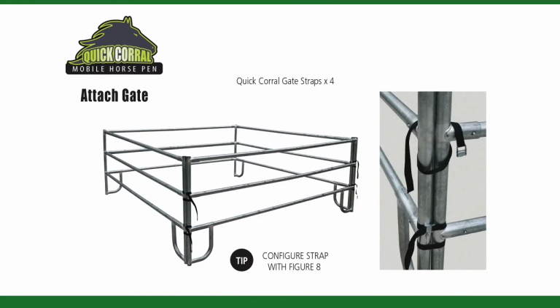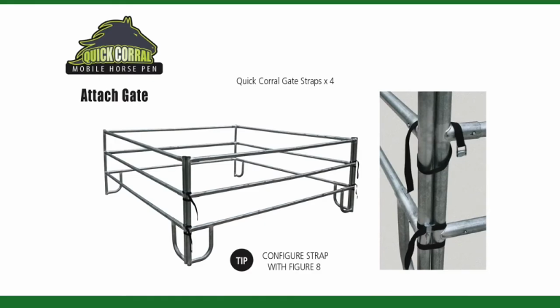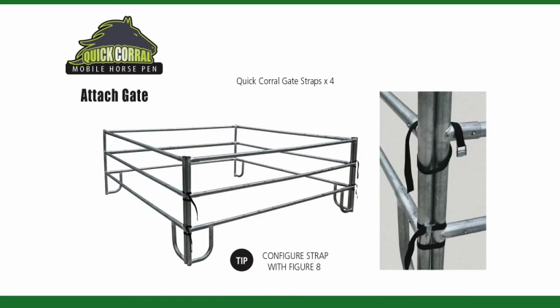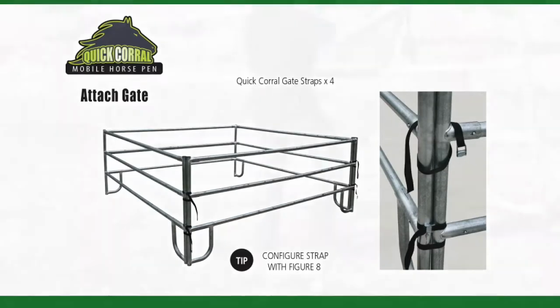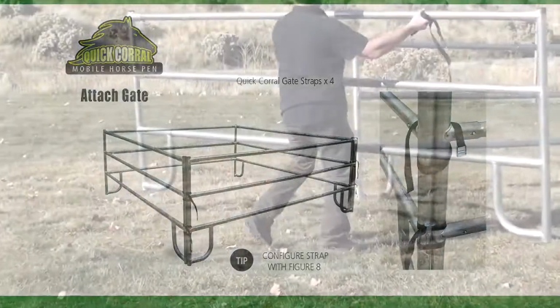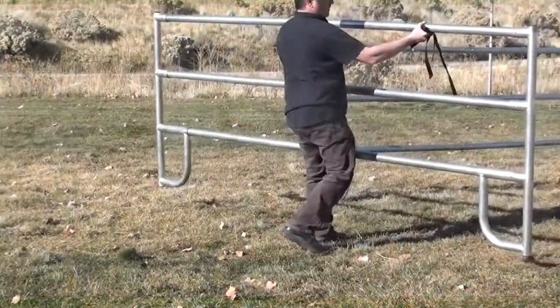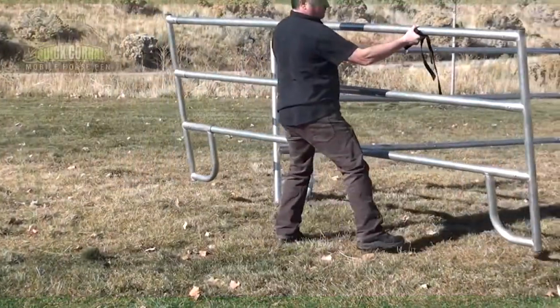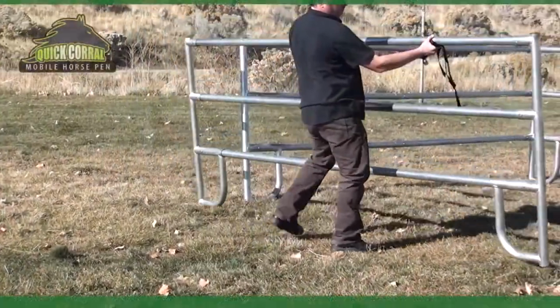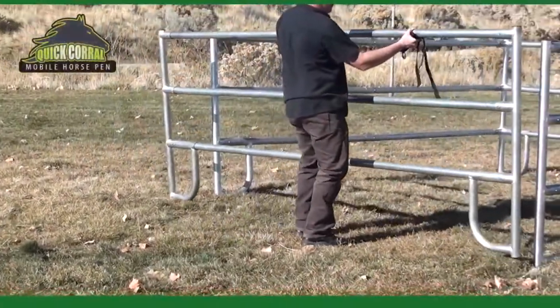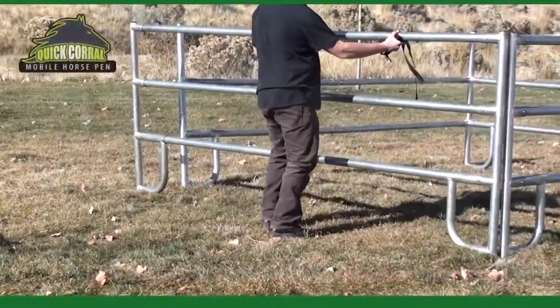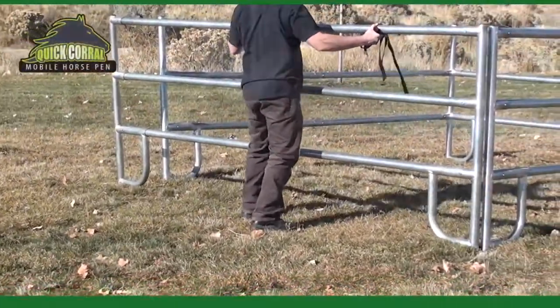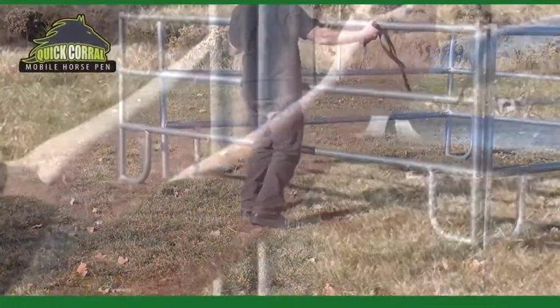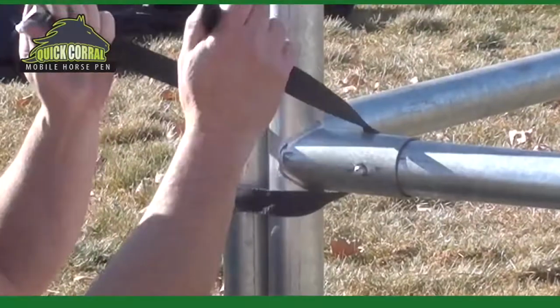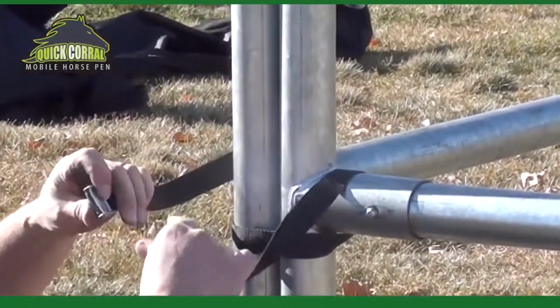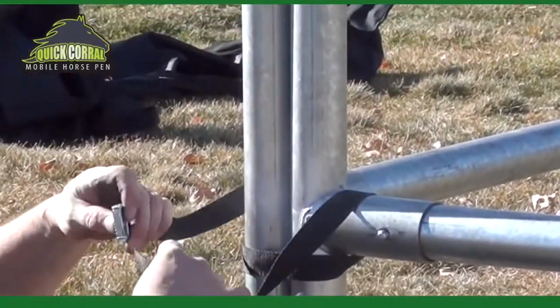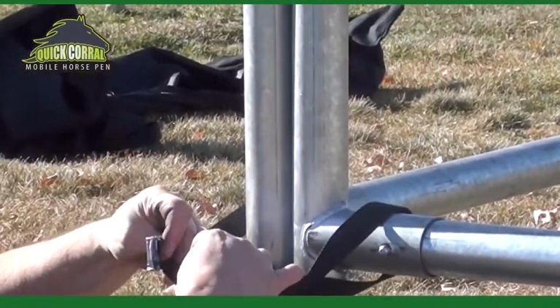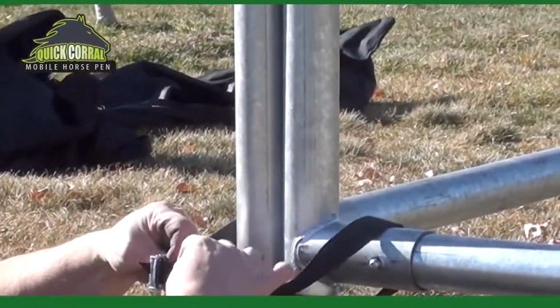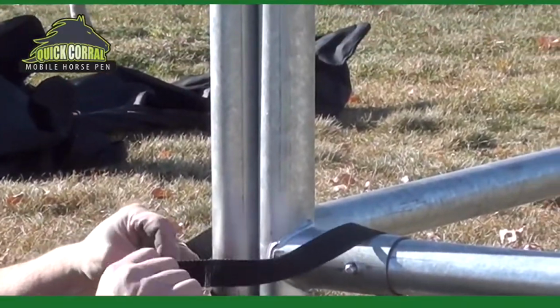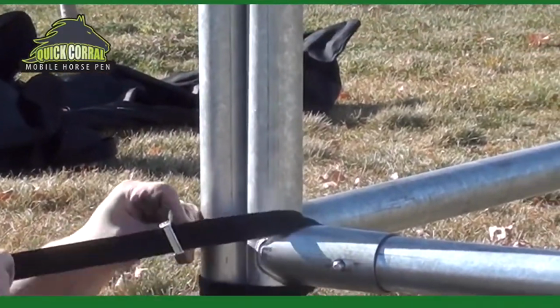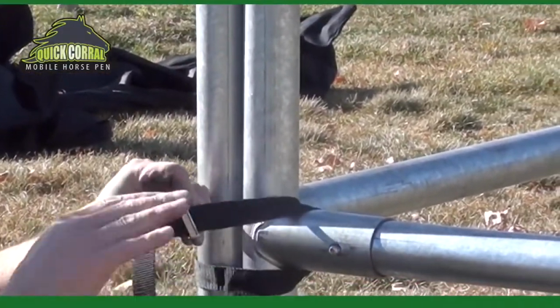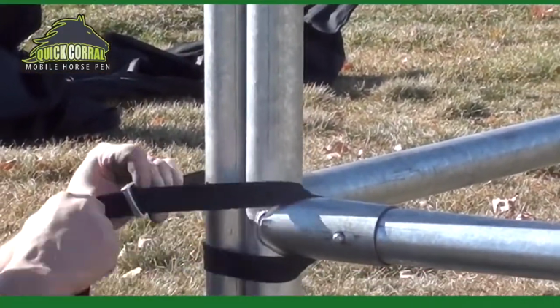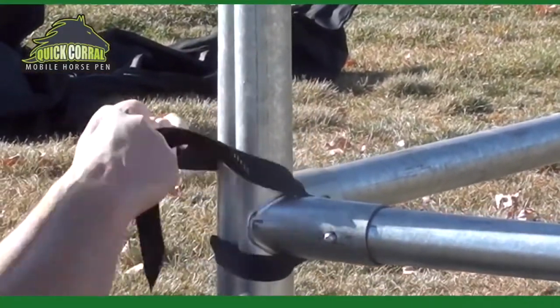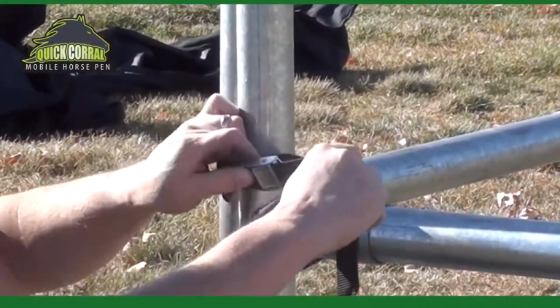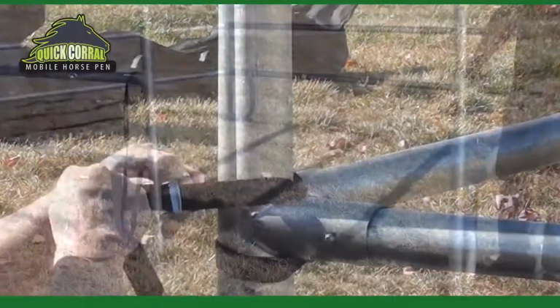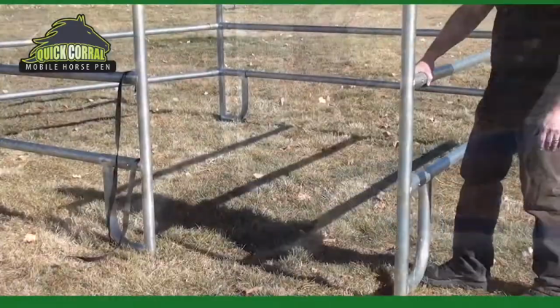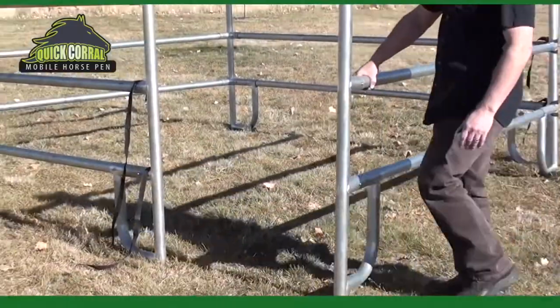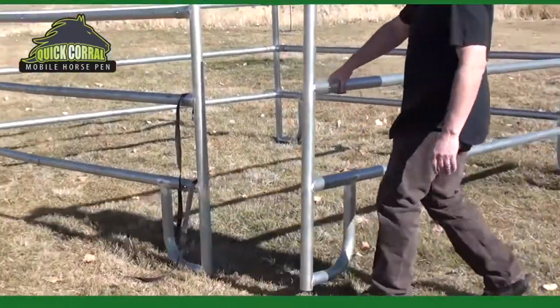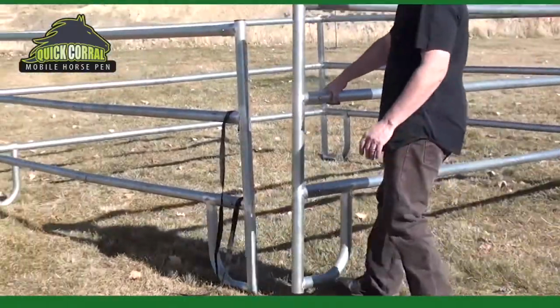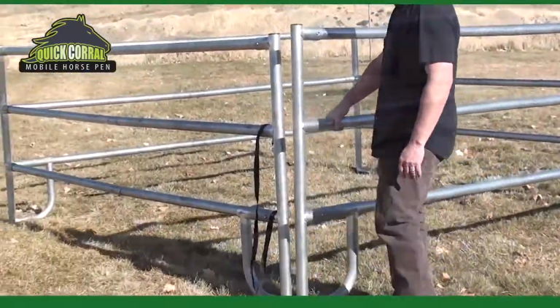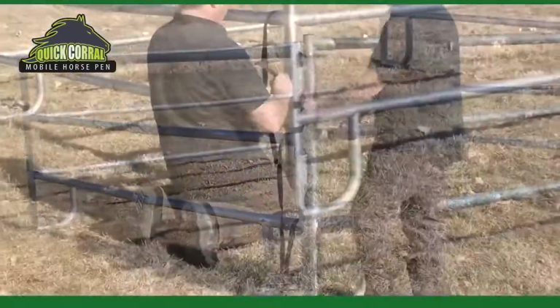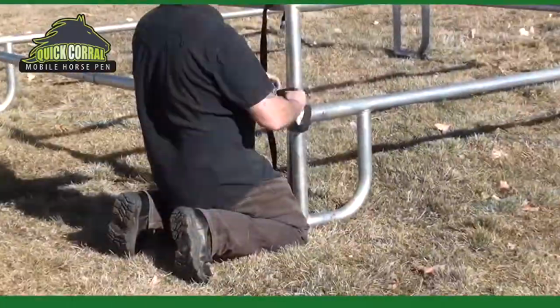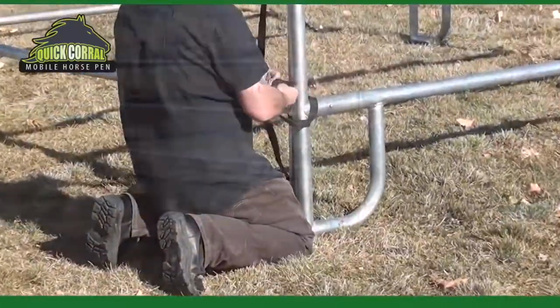The last step is to attach the gate. Use the four straps provided, two on each side, using a figure eight. To open or close the gate, release the straps from either side.